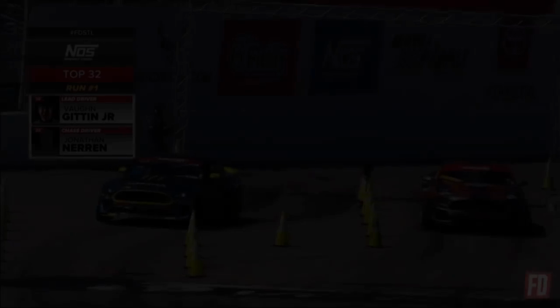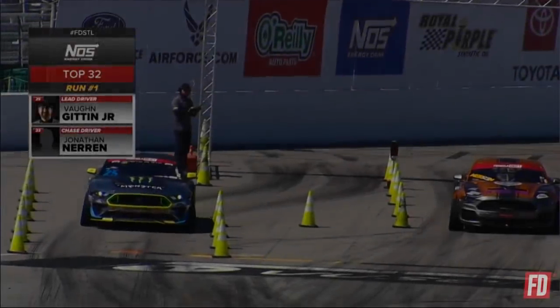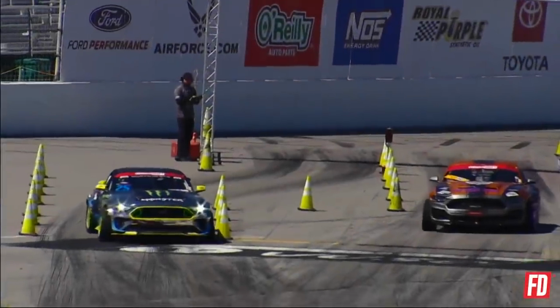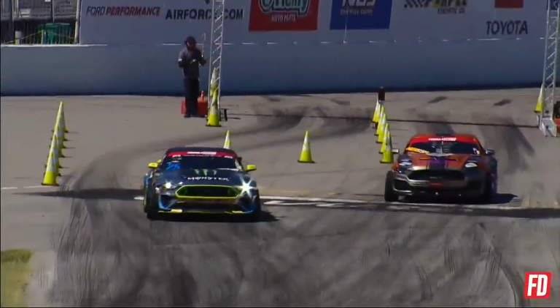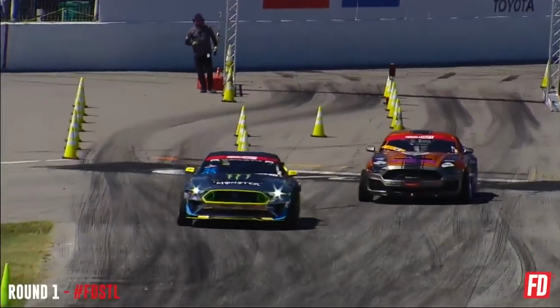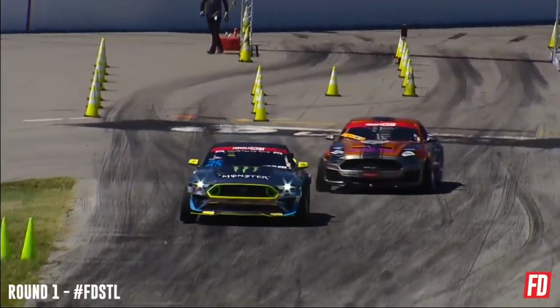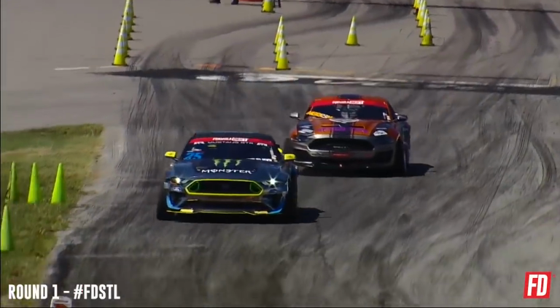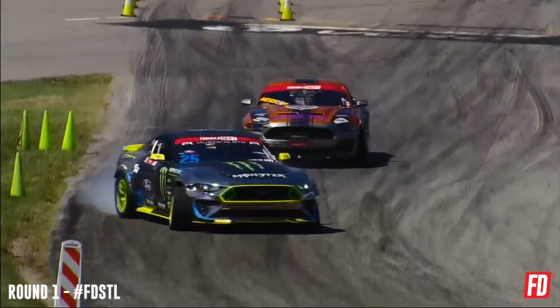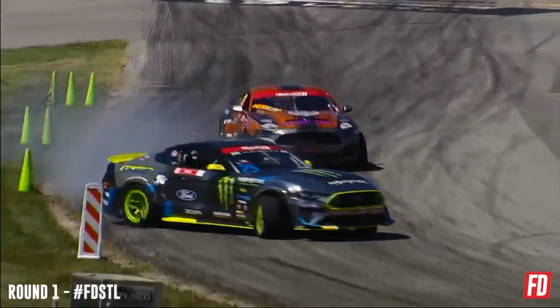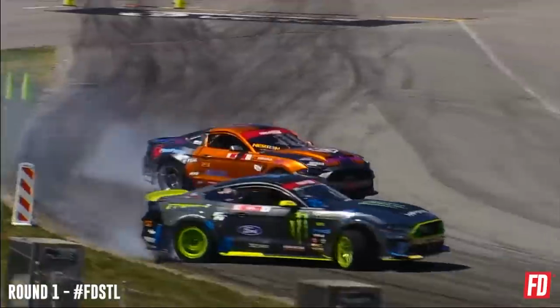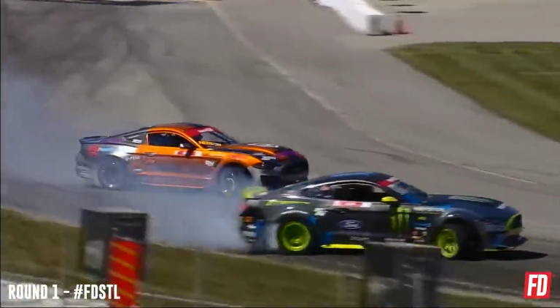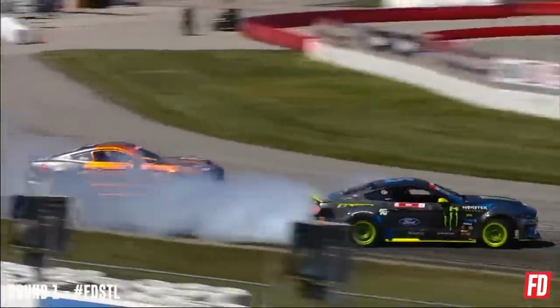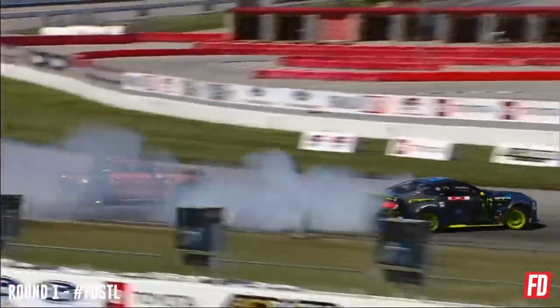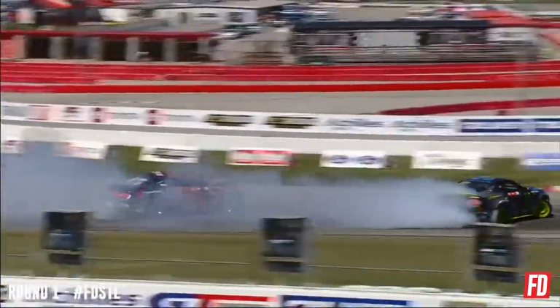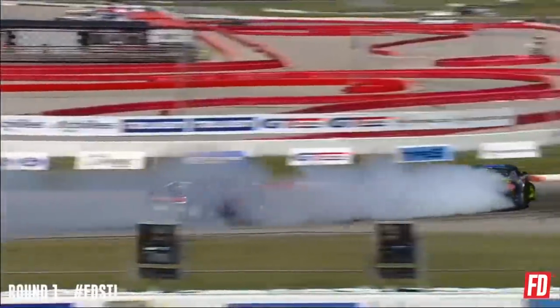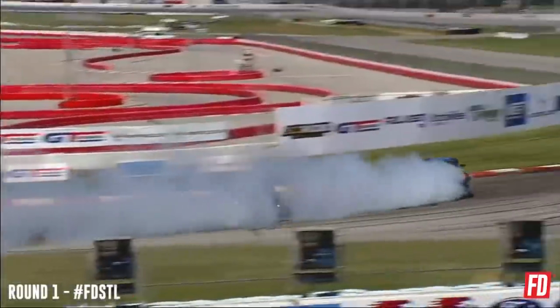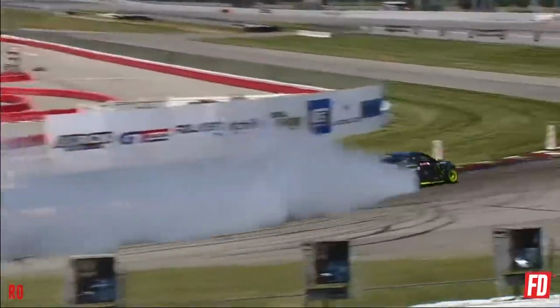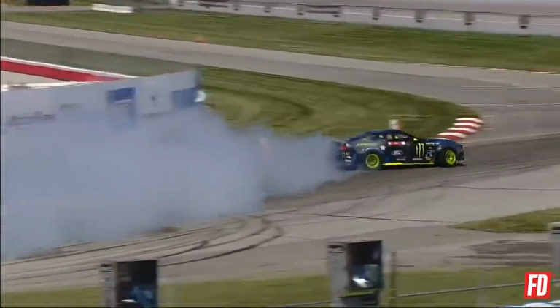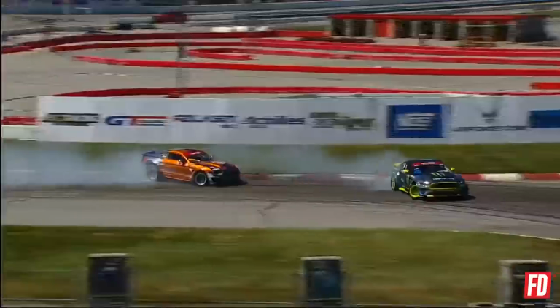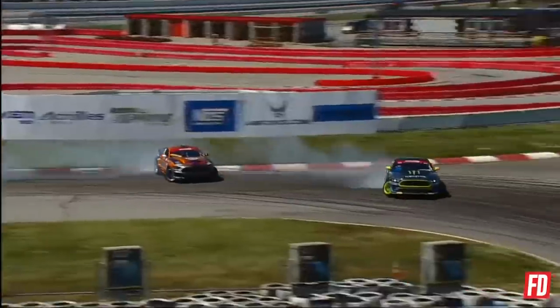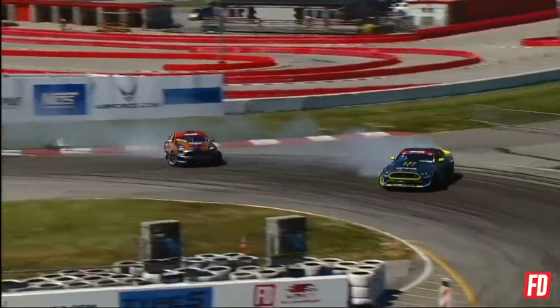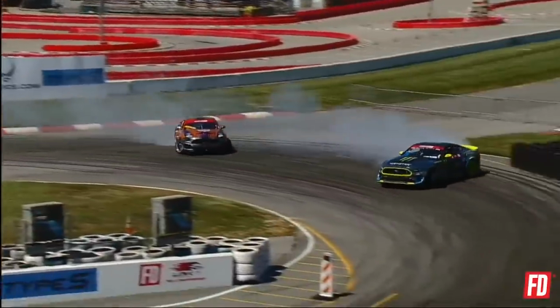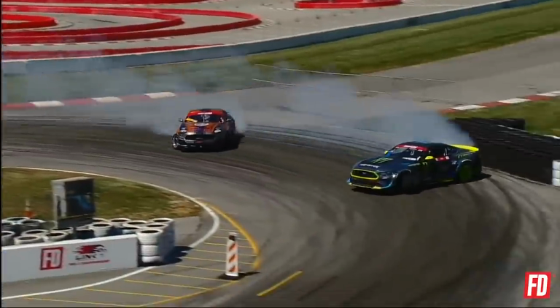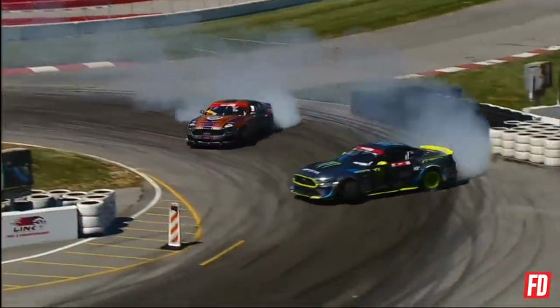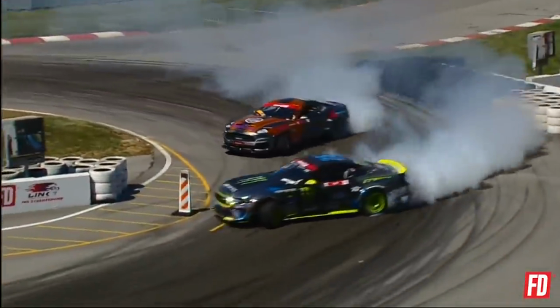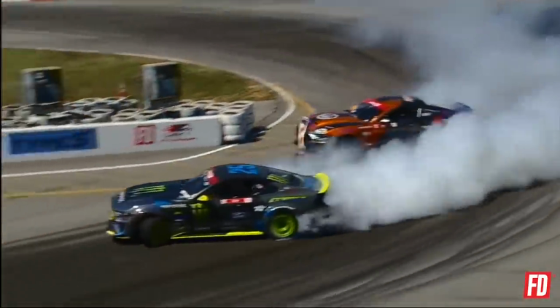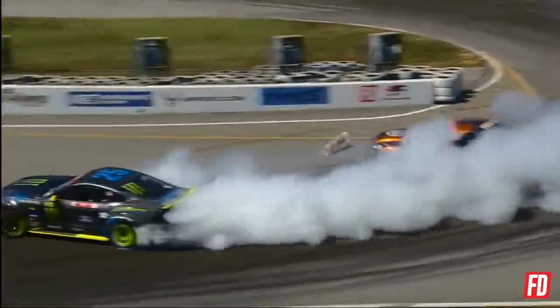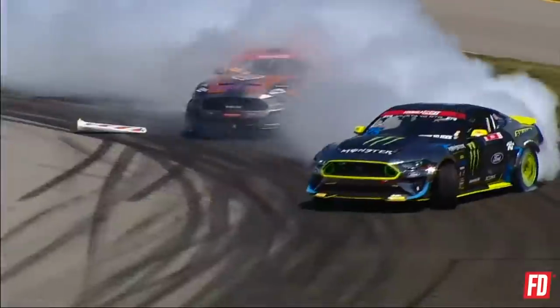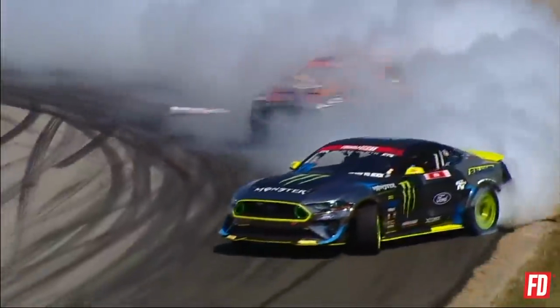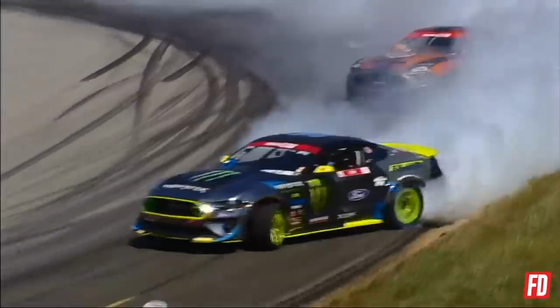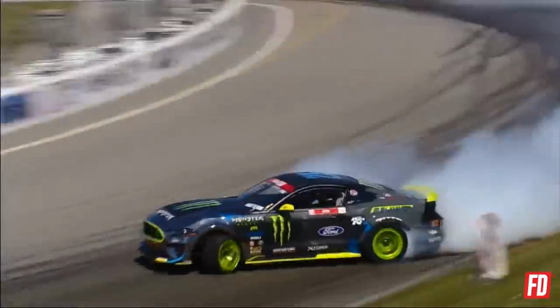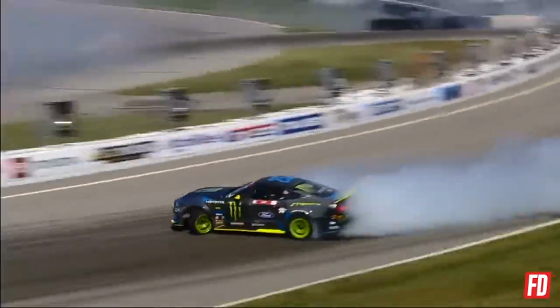Monster Energy Nitto Tire Ford Performance Mustang RTR. Here we go, coming into that first outside zone. There goes Vaughn Gittin Jr., now transitioning in that second outside zone. Naren taking out that cone on that second outside zone, taking out the front clip goes Naren.